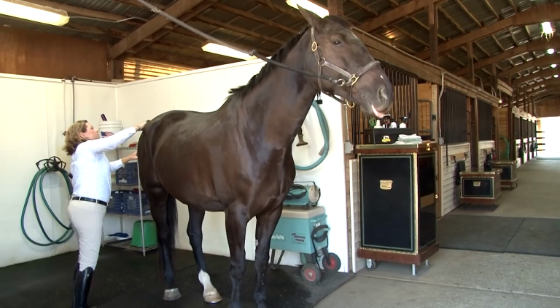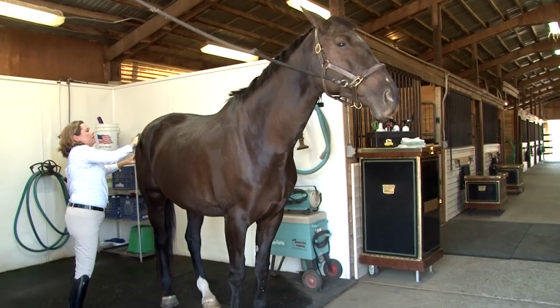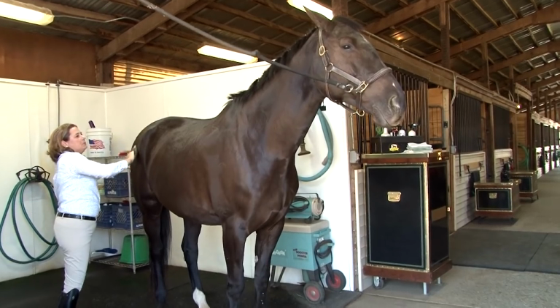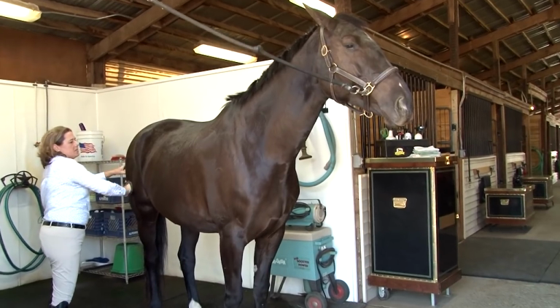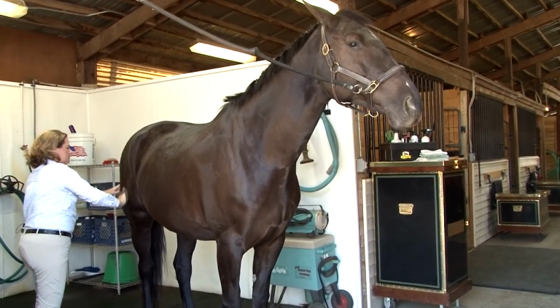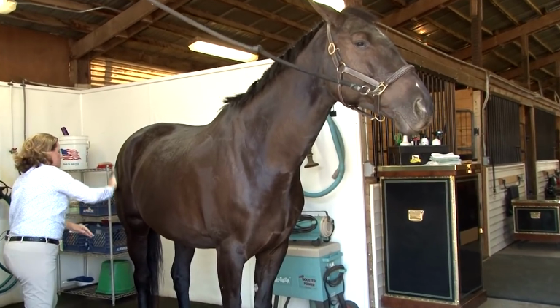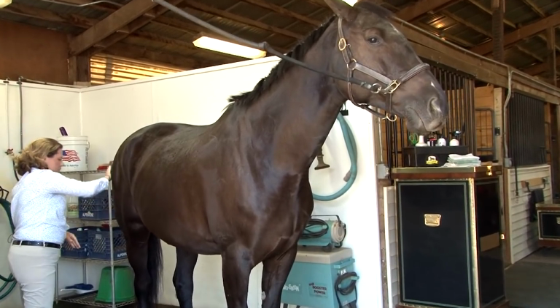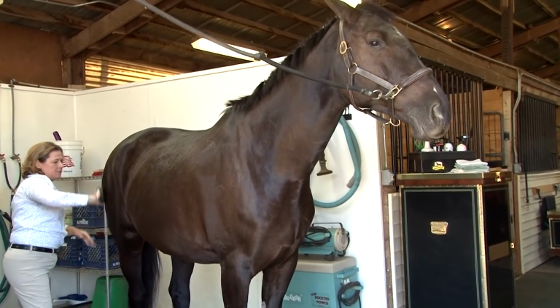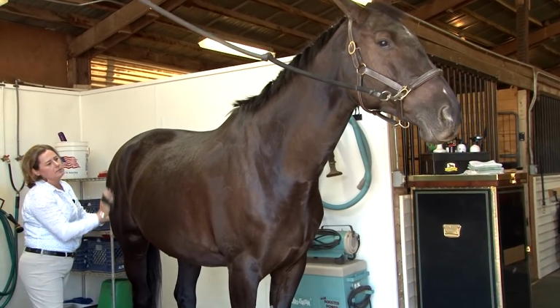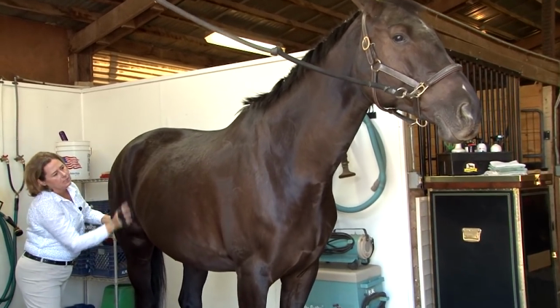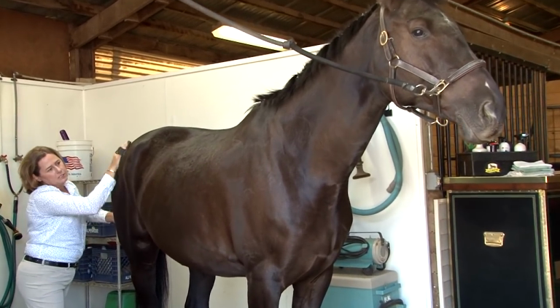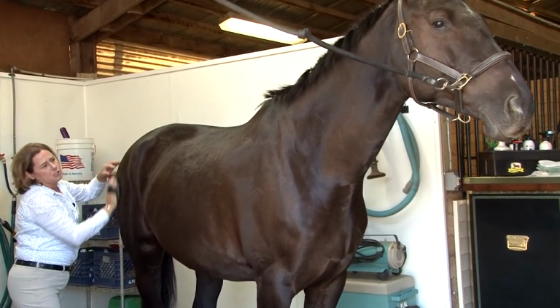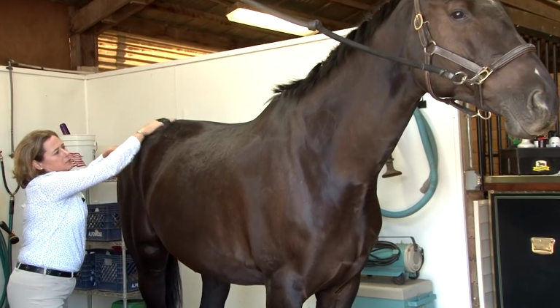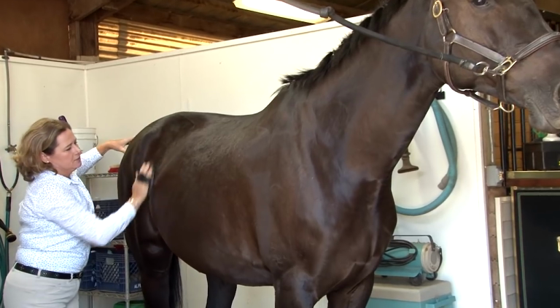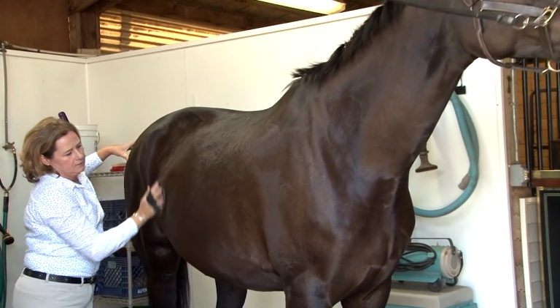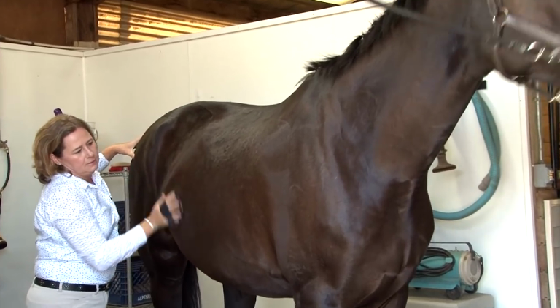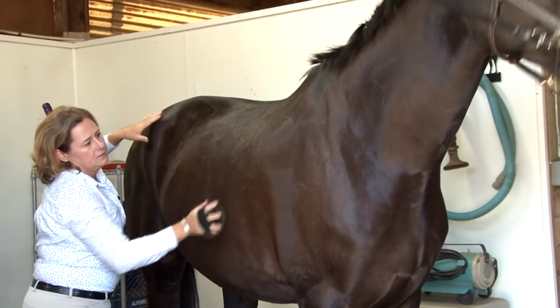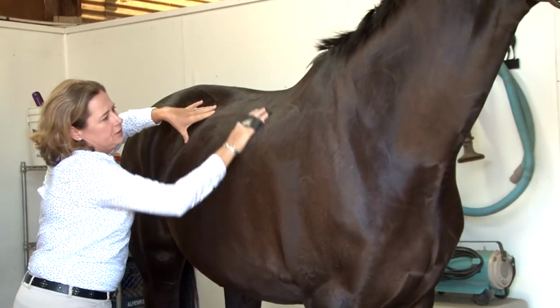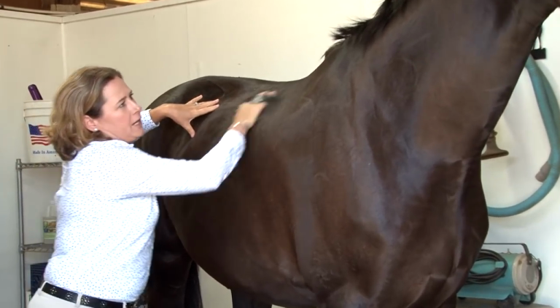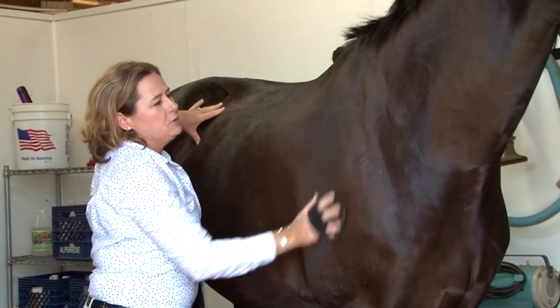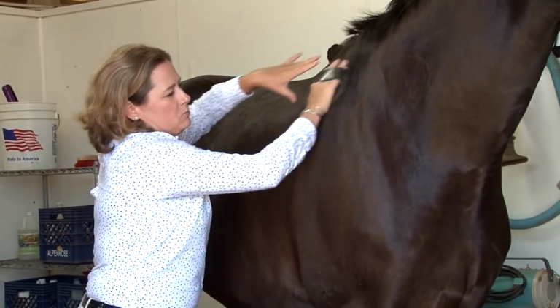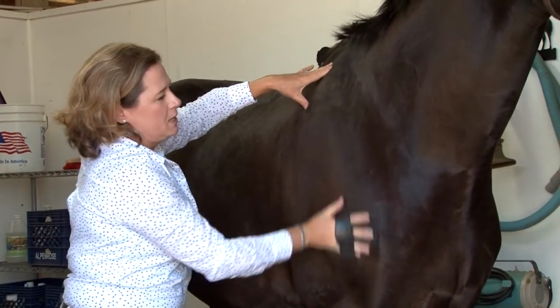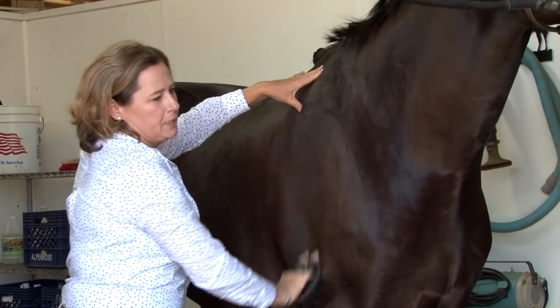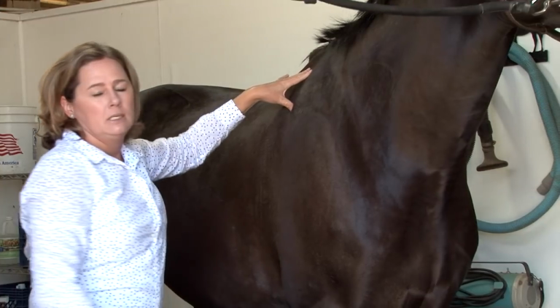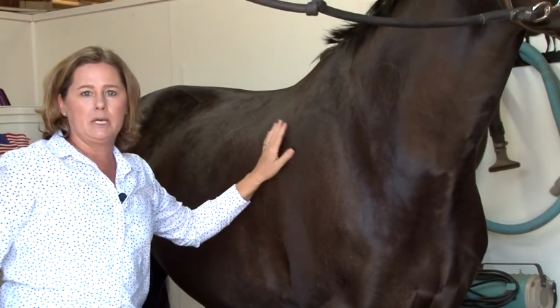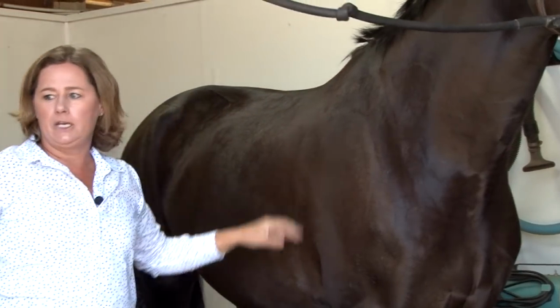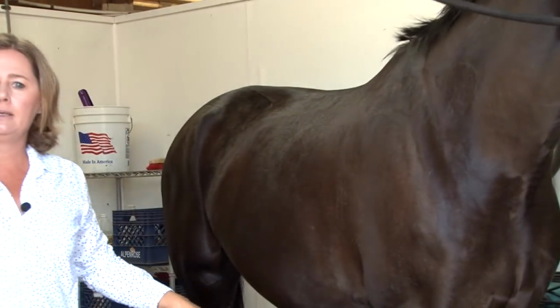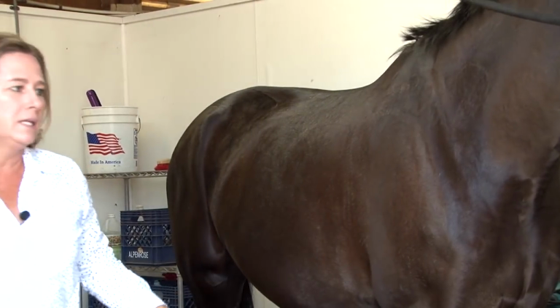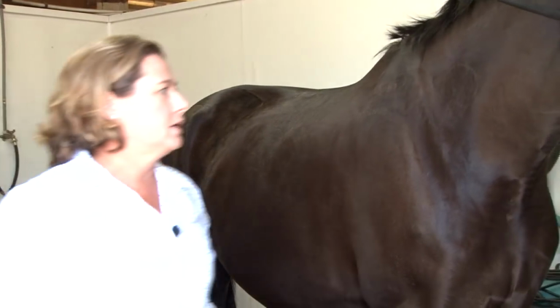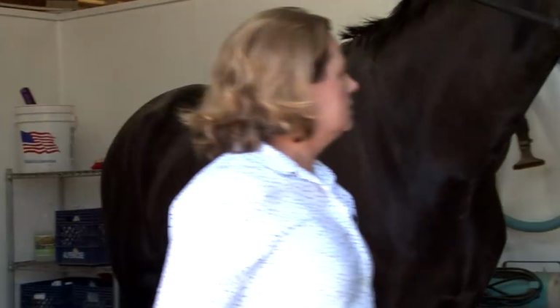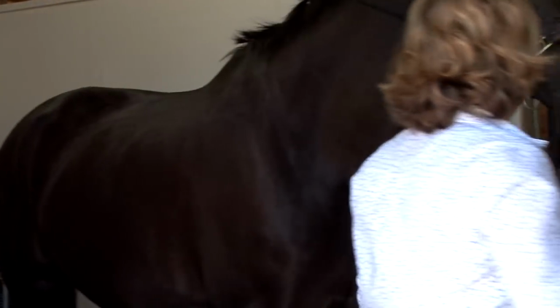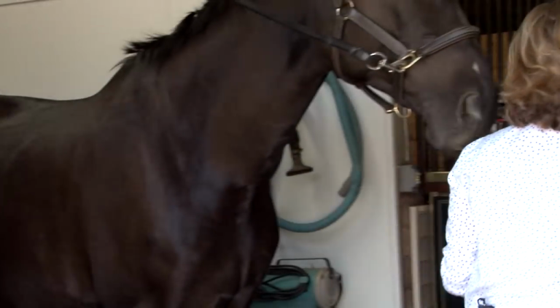We've had a lot of people say, as they've seen this horse go through the summer, how different she looks. A good curry — and I would spend more time normally, but because we're videoing, that's a quick run down.